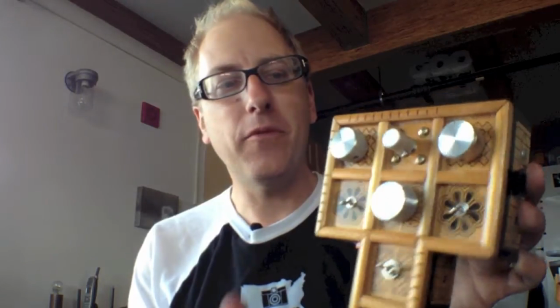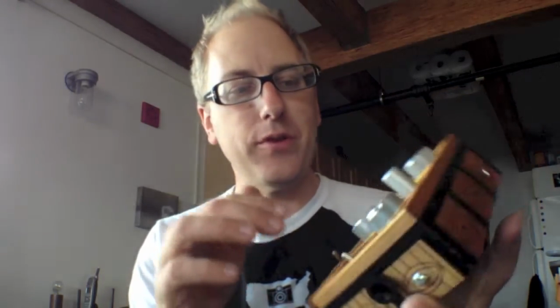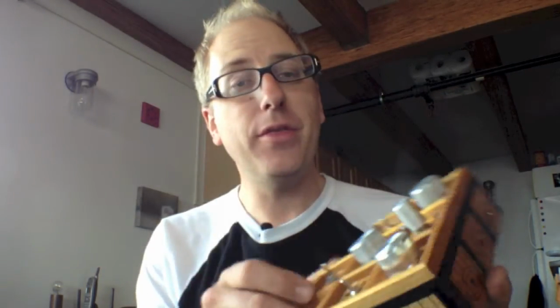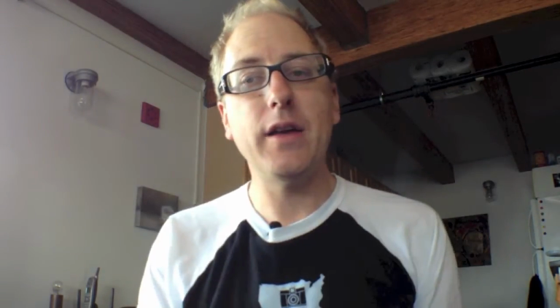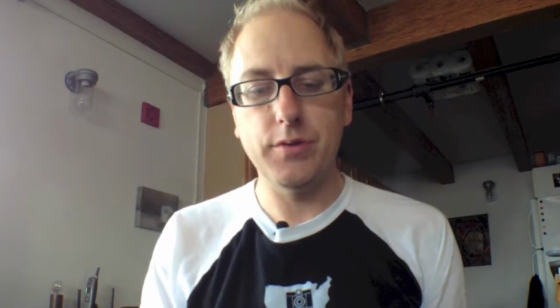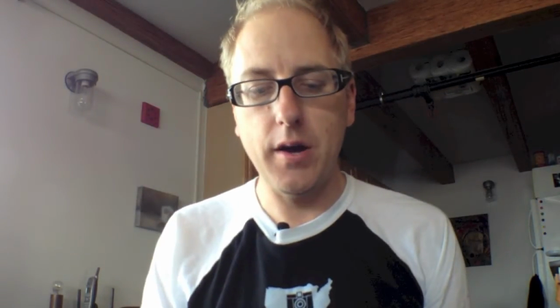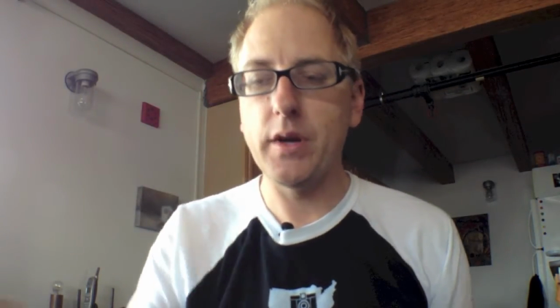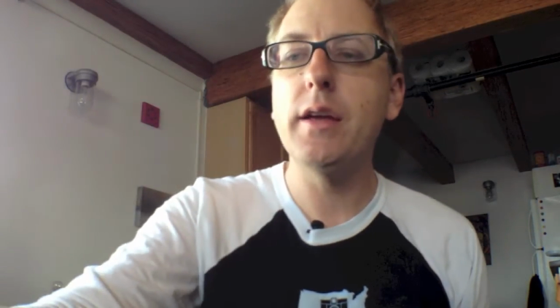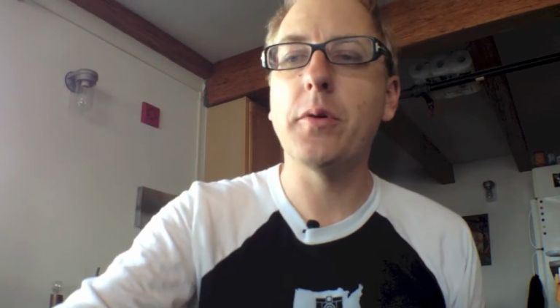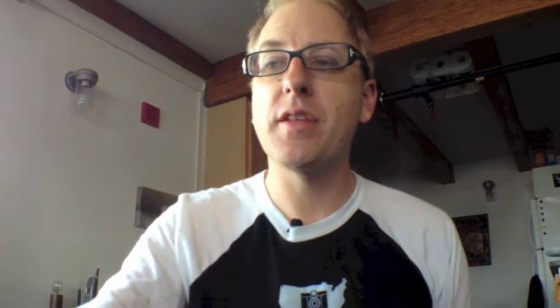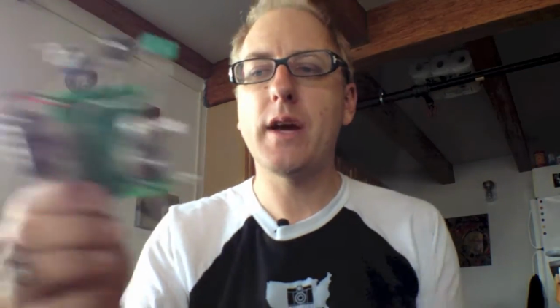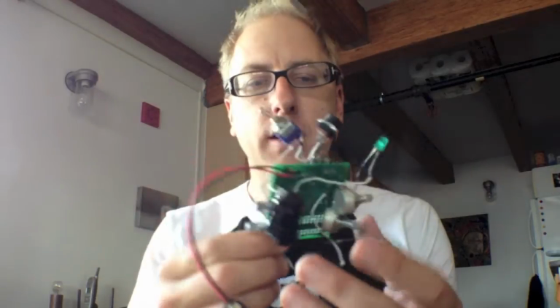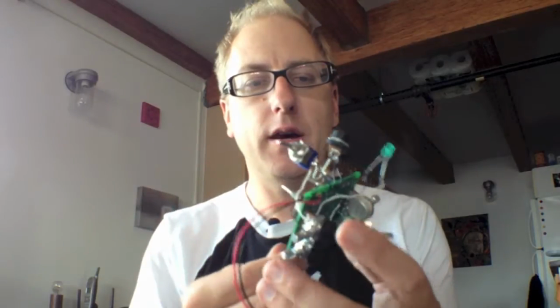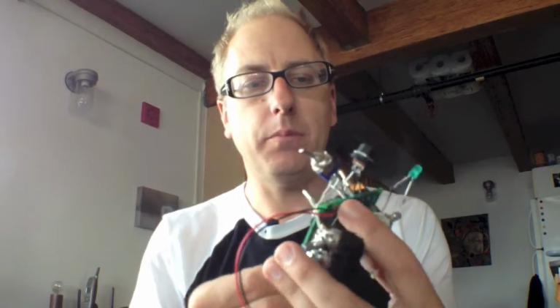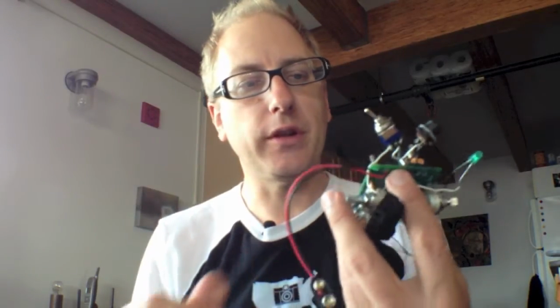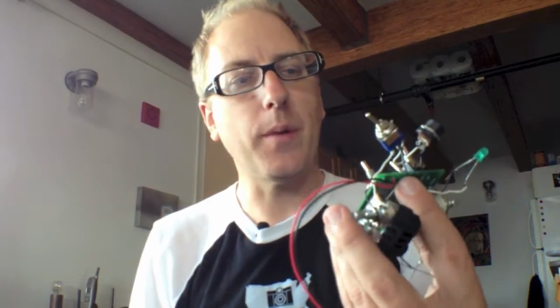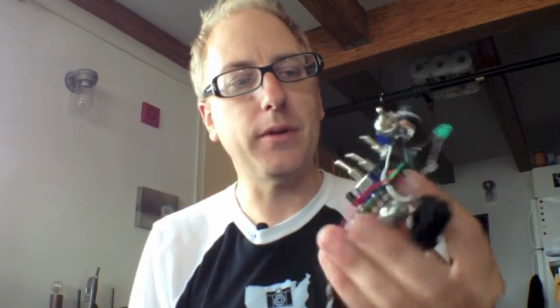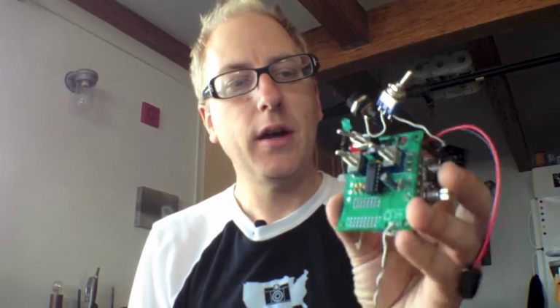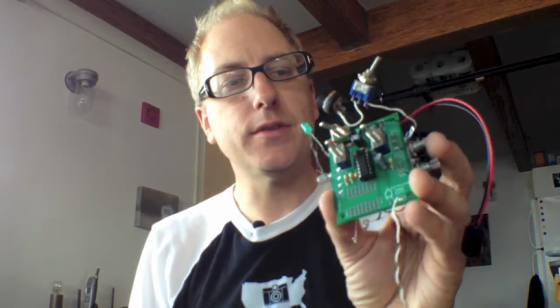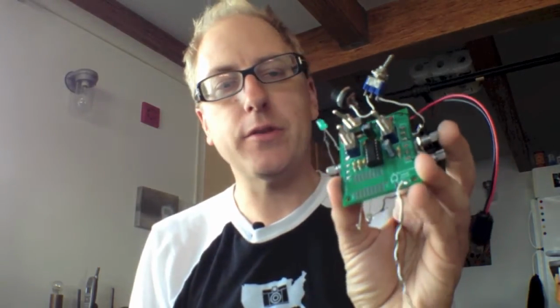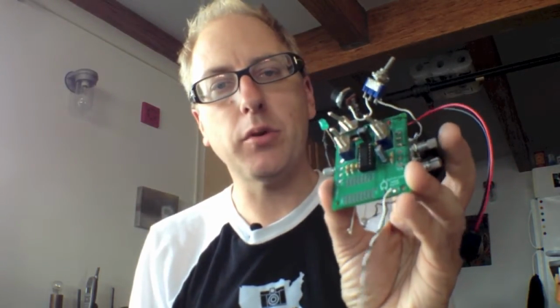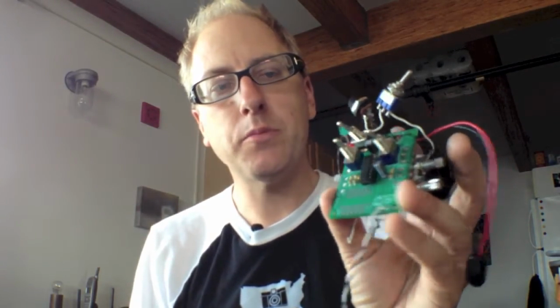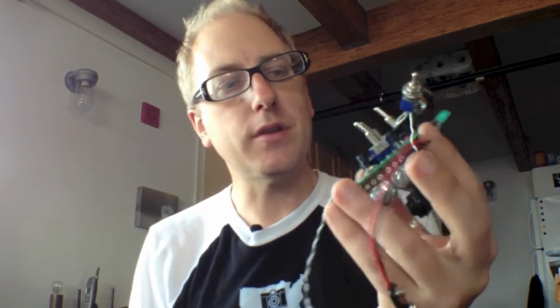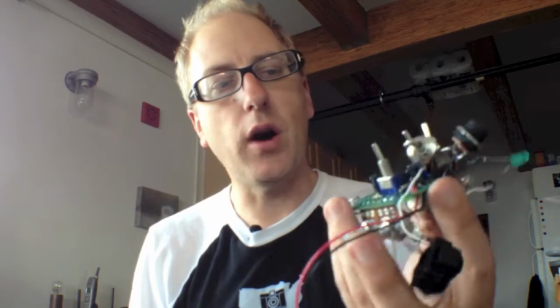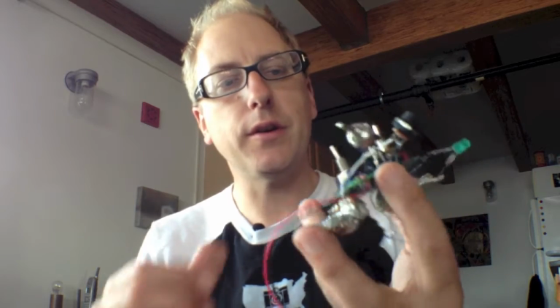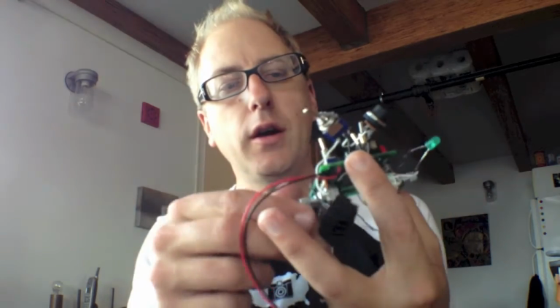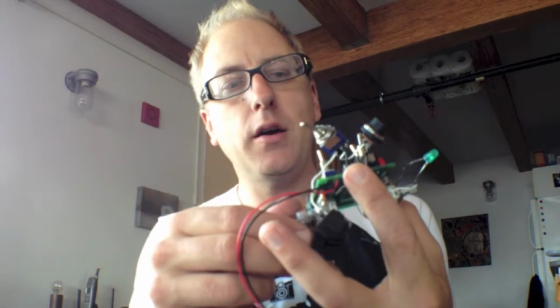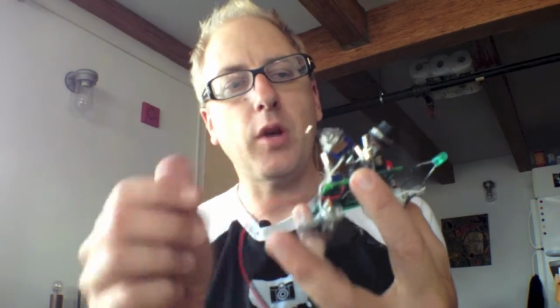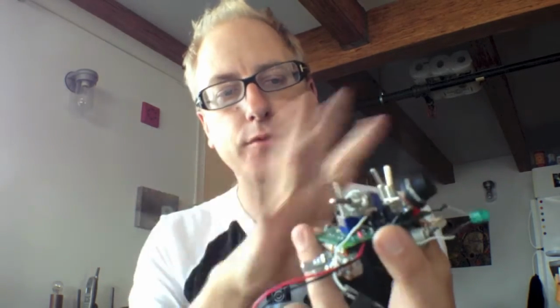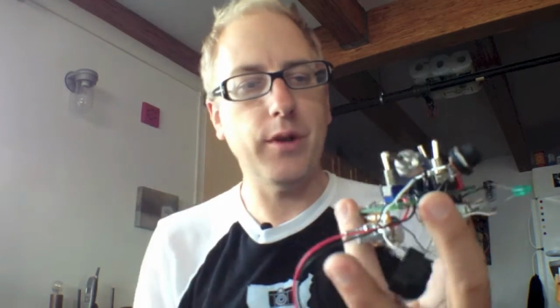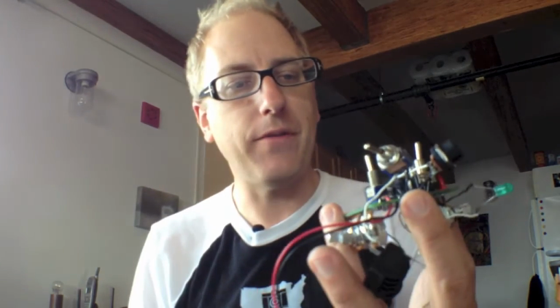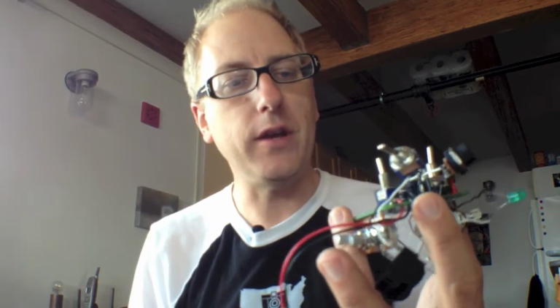For the synth, I used a kit from Synthrotec, and I'll post a link to their website. This is how their circuit board comes — it's a dual oscillator, comes with everything you need.